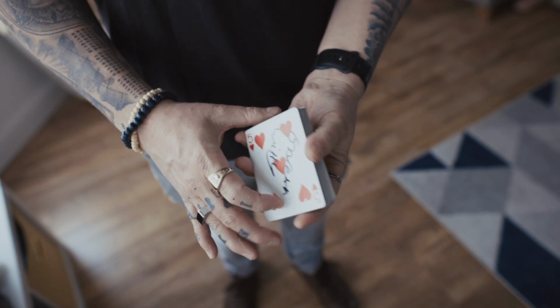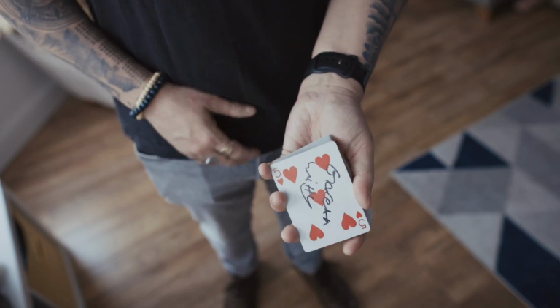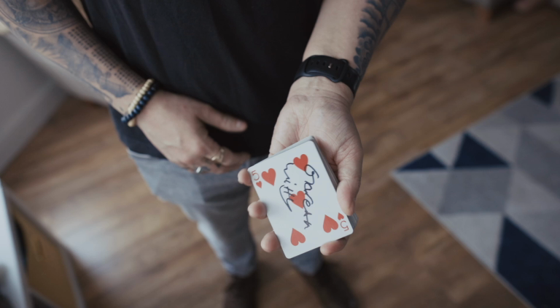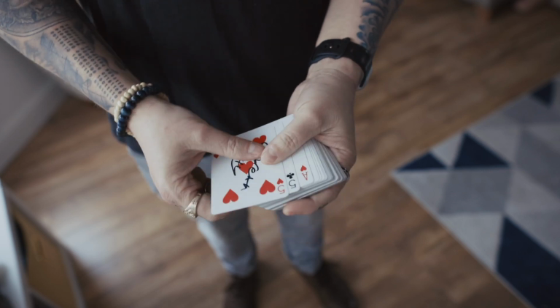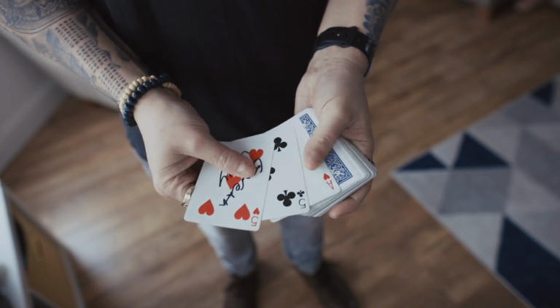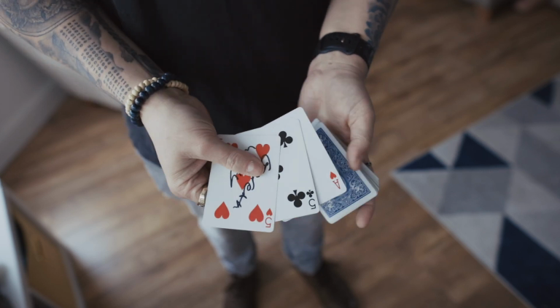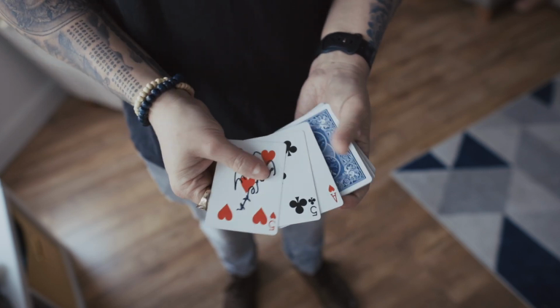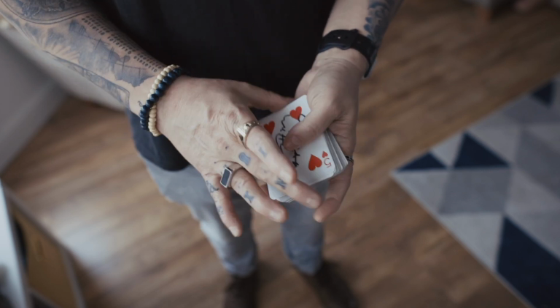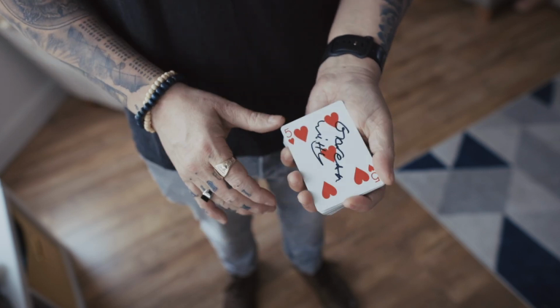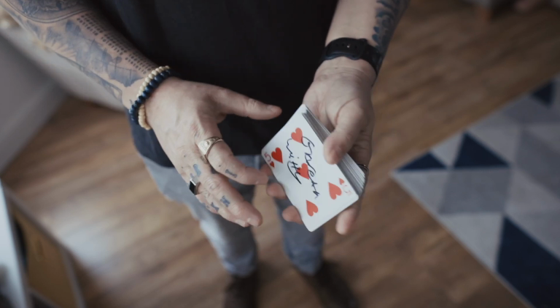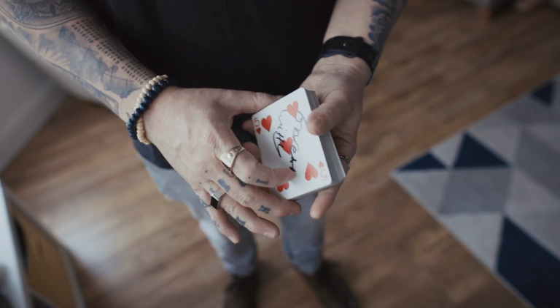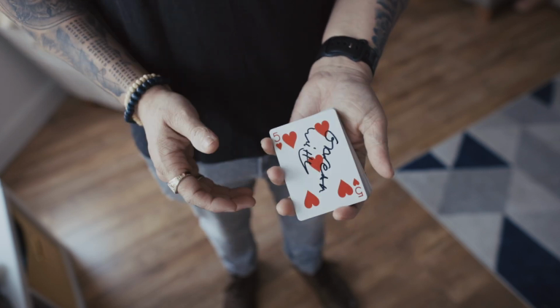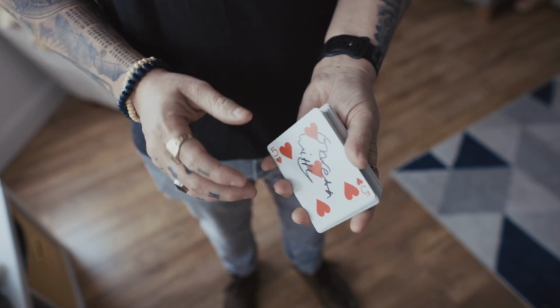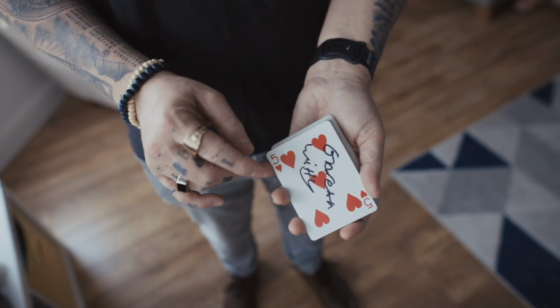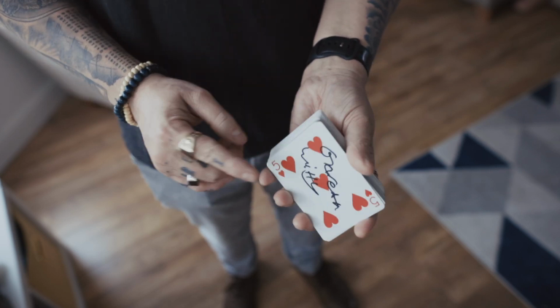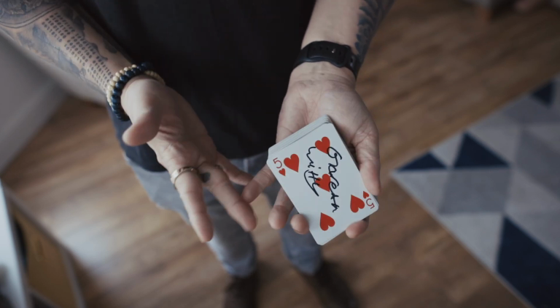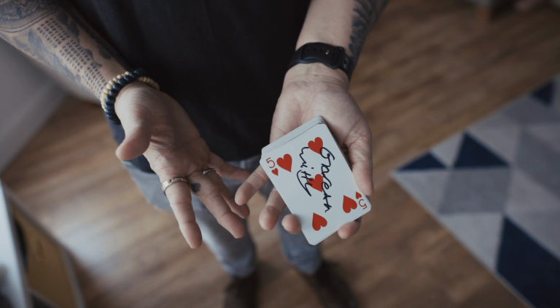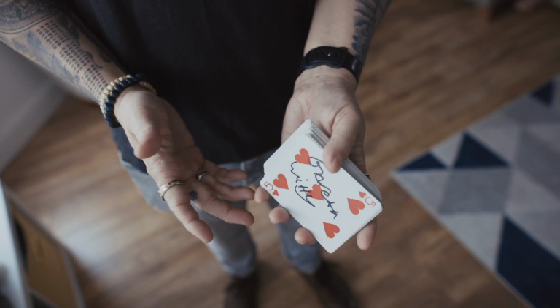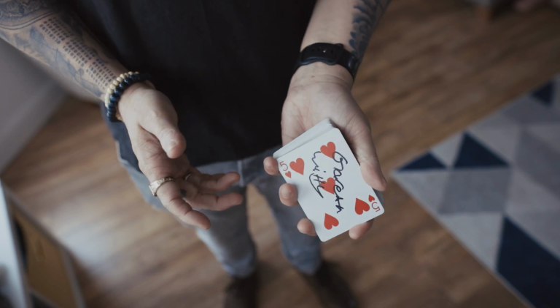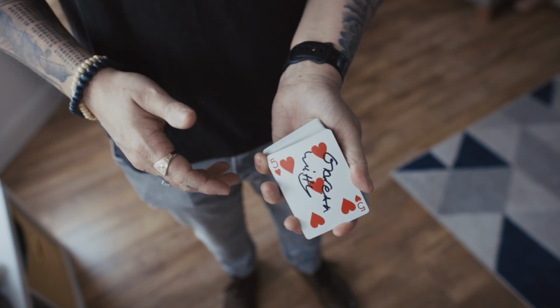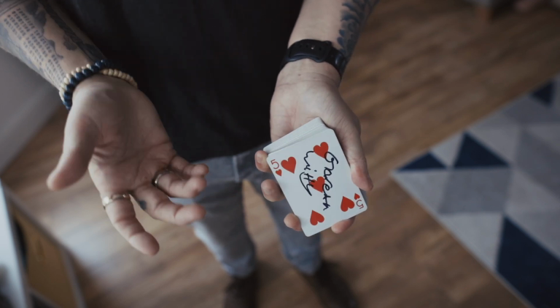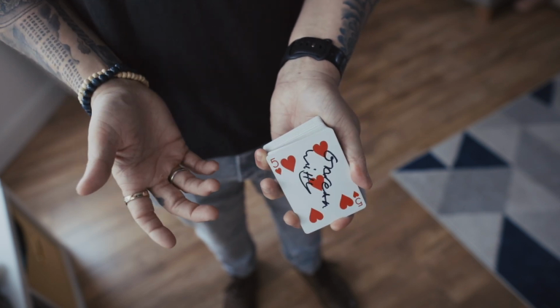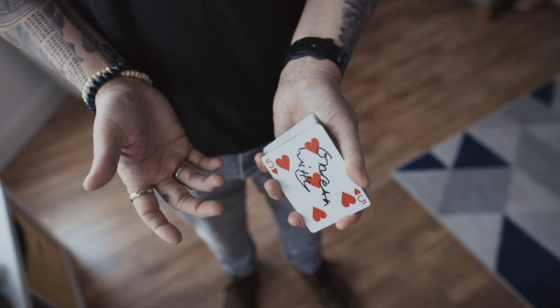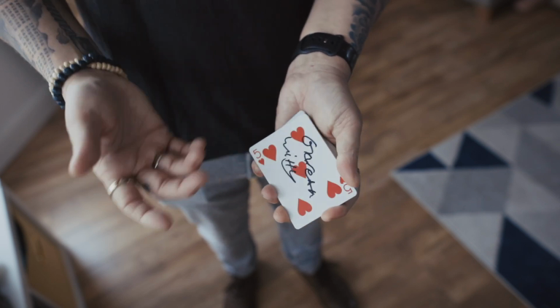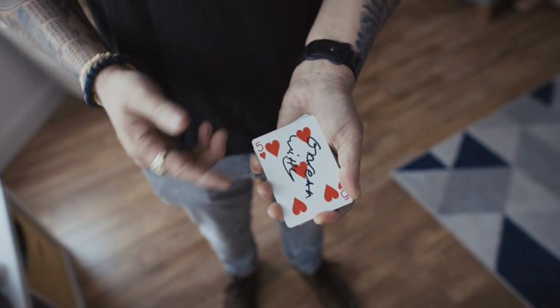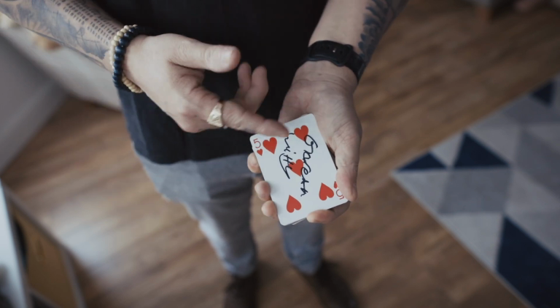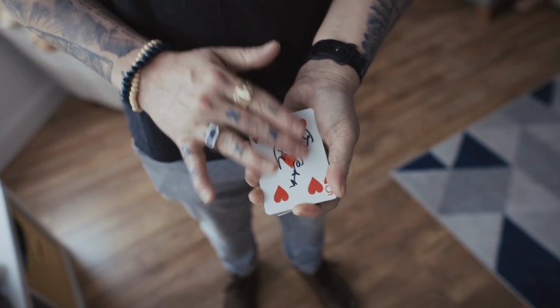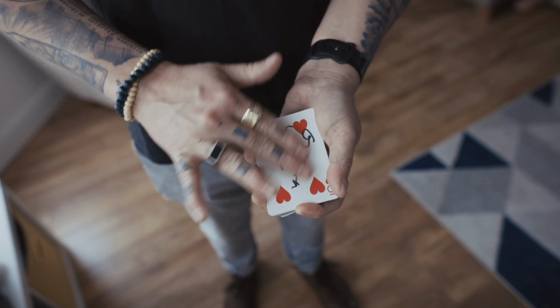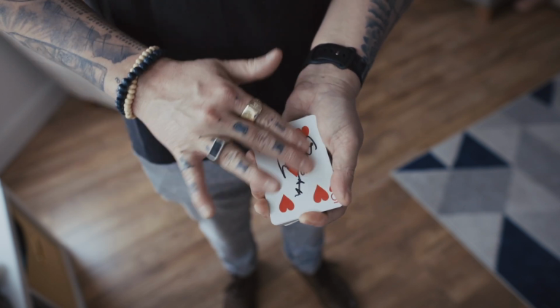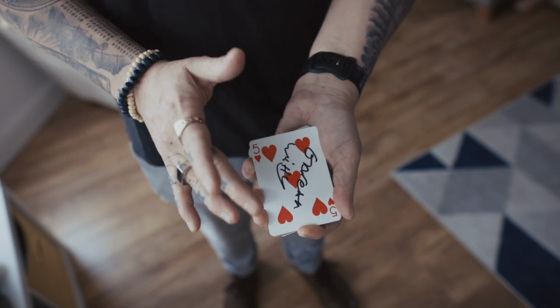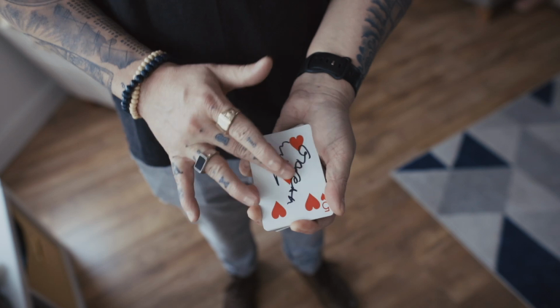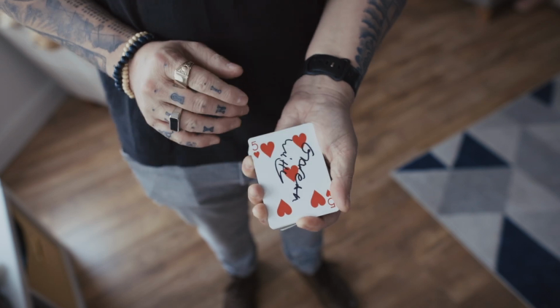Then I get another pinky break after they've signed it as the card's blown to dry. You could blow on another card to dry it. And now you're going to execute a sort of modified window change.